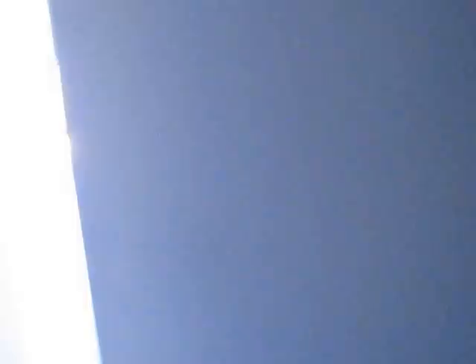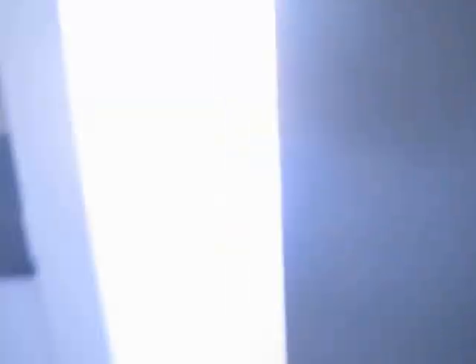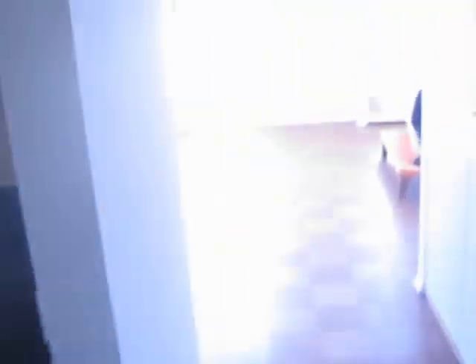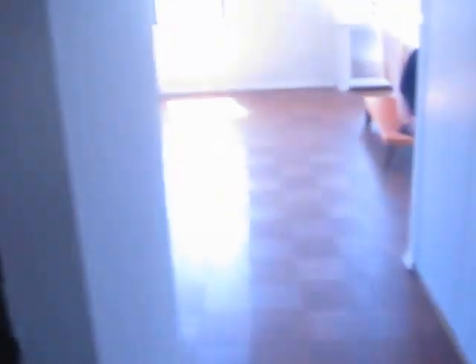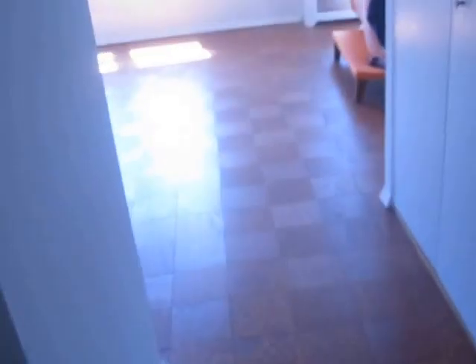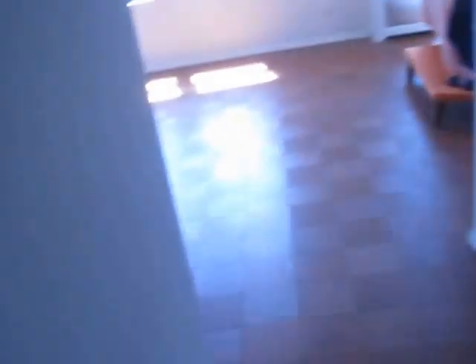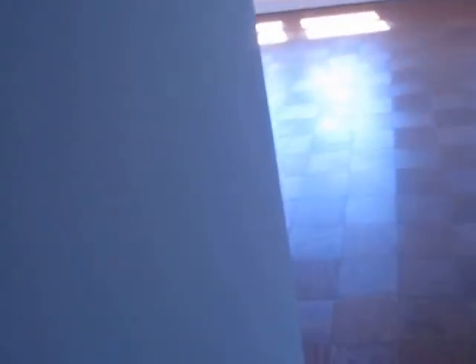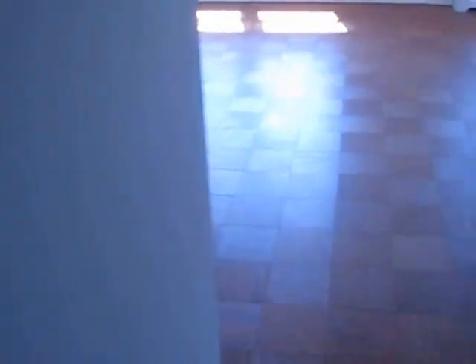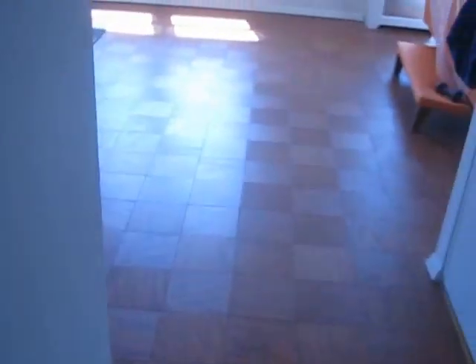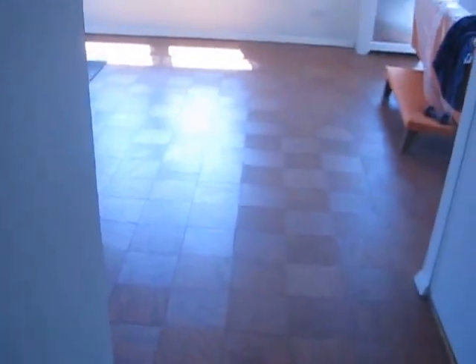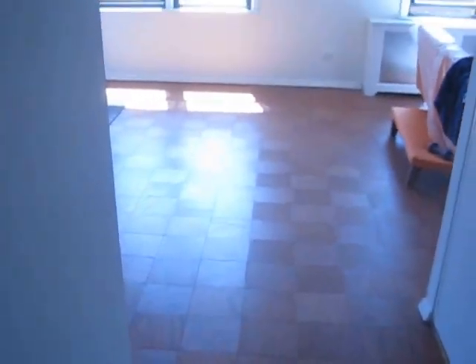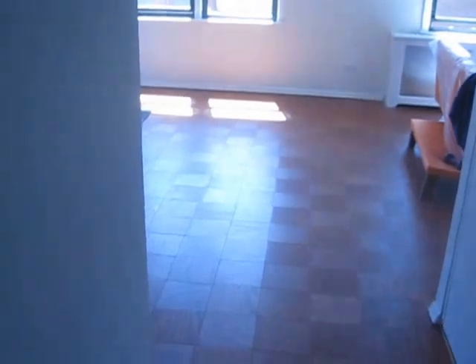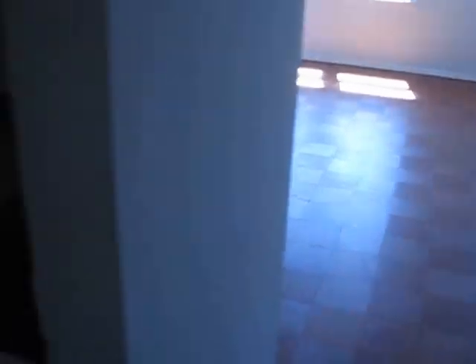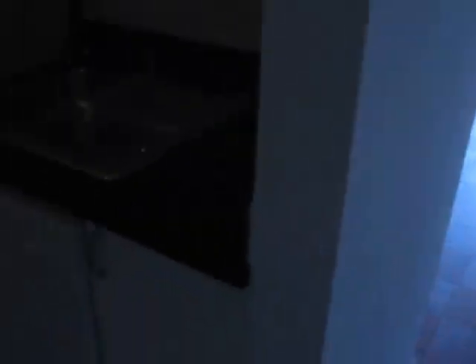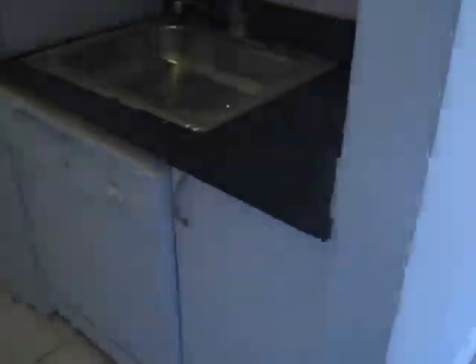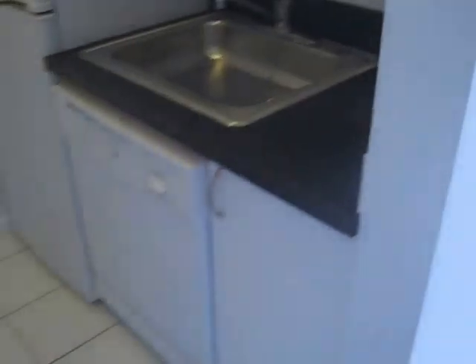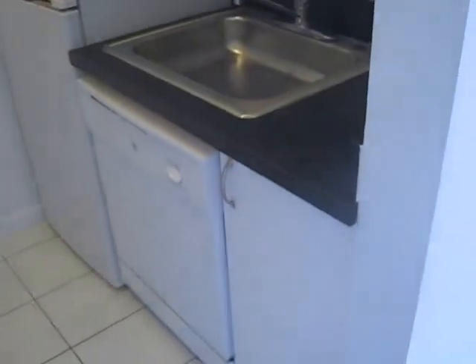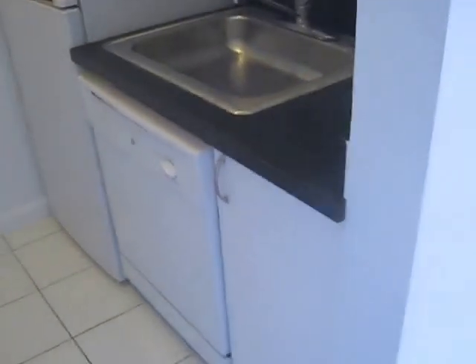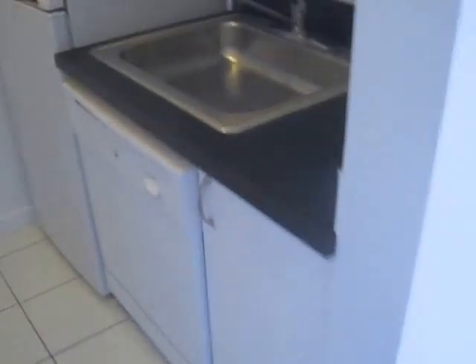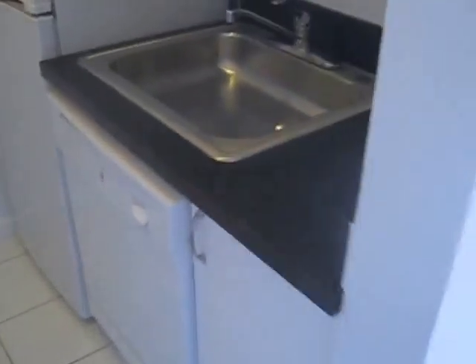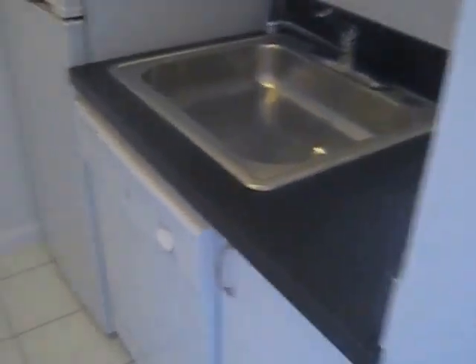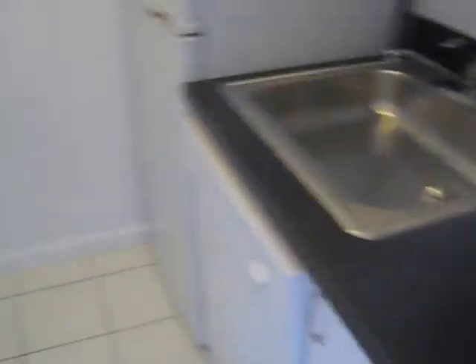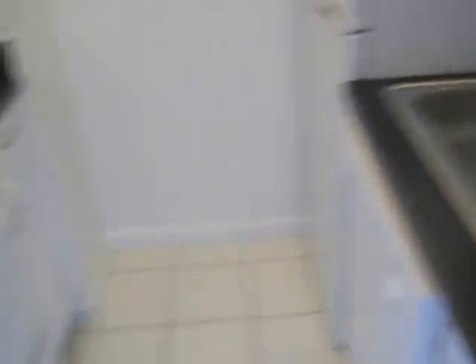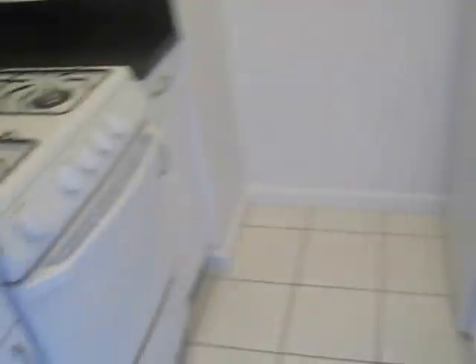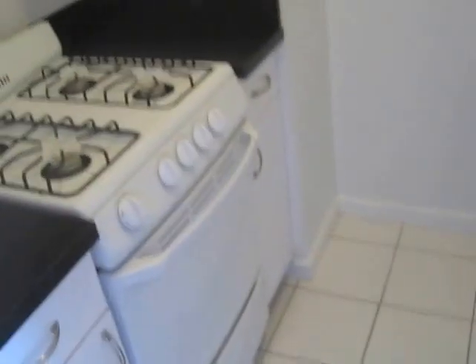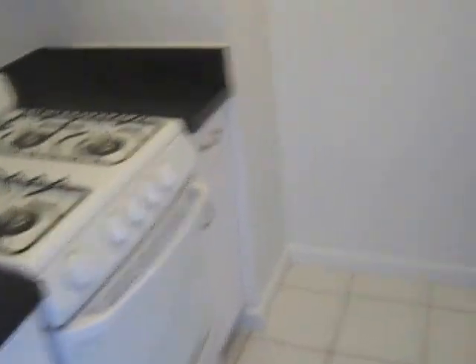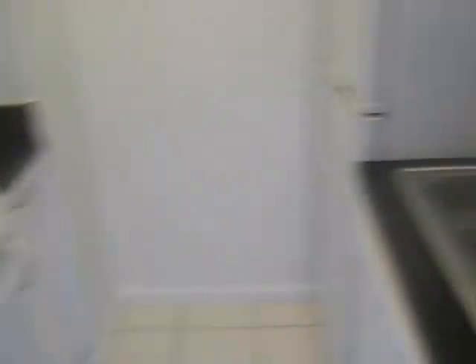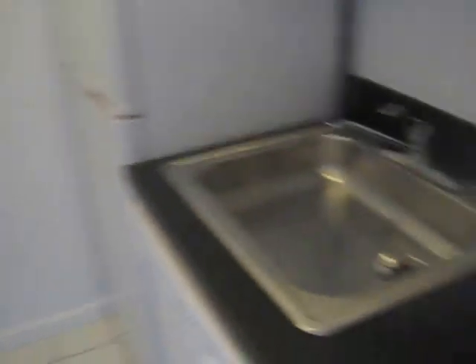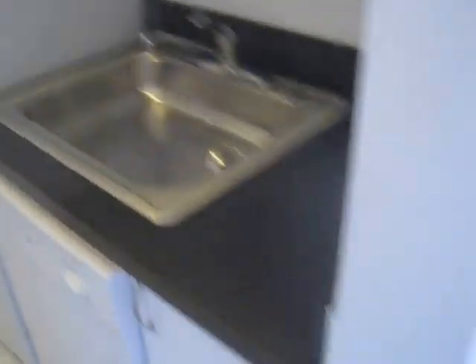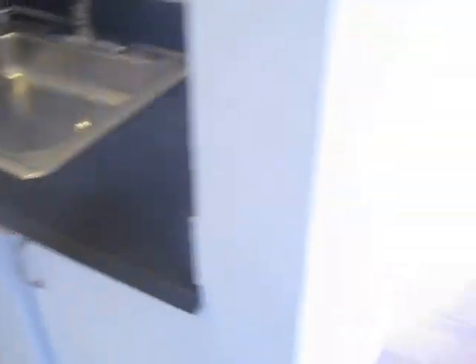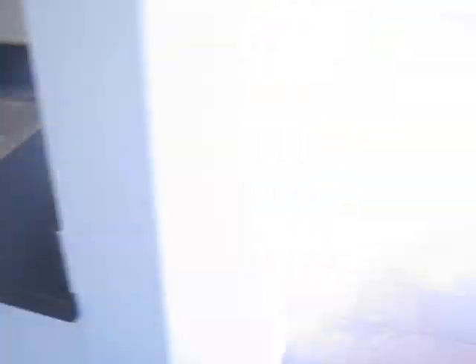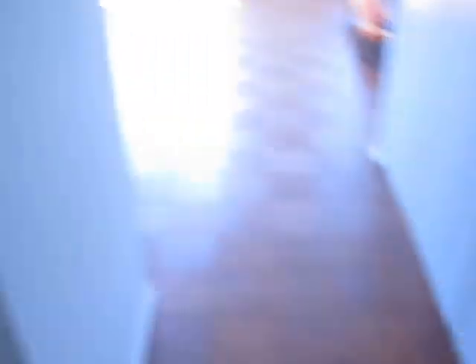We are at 6M. It's a studio in Chelsea. Dishwasher. Kitchen is to your left.